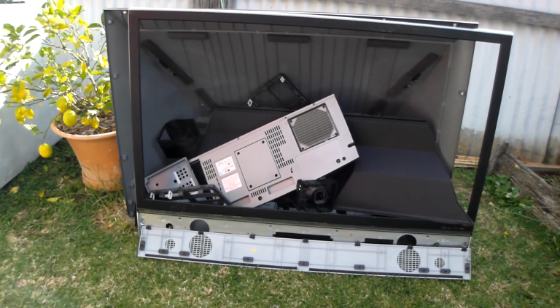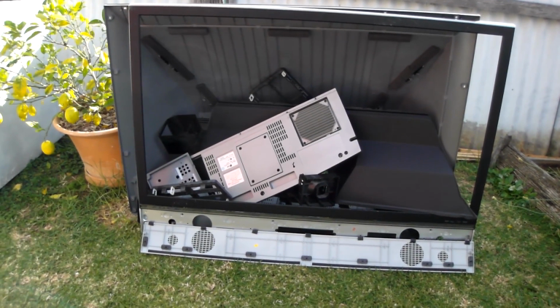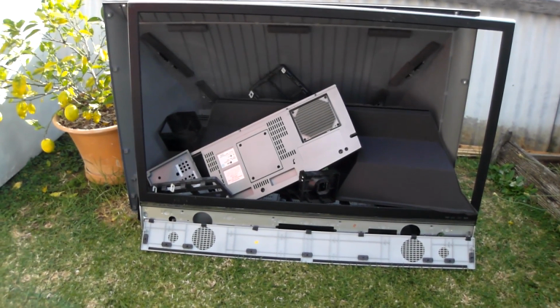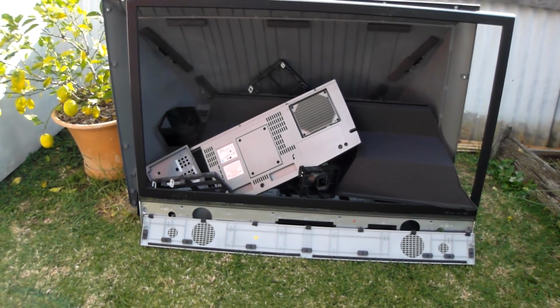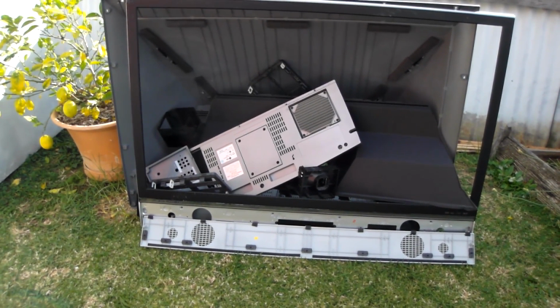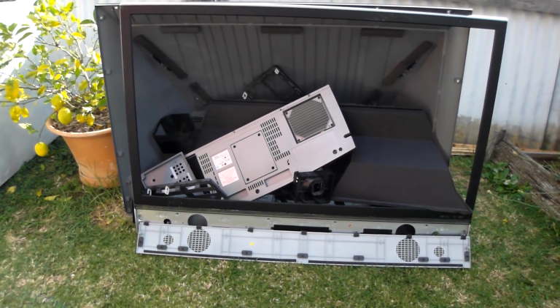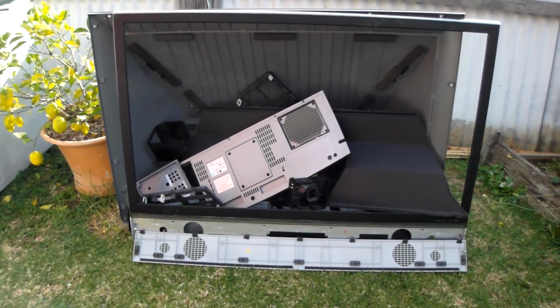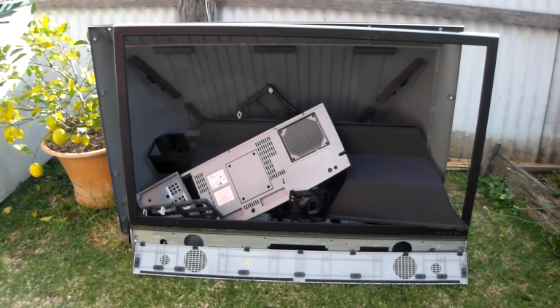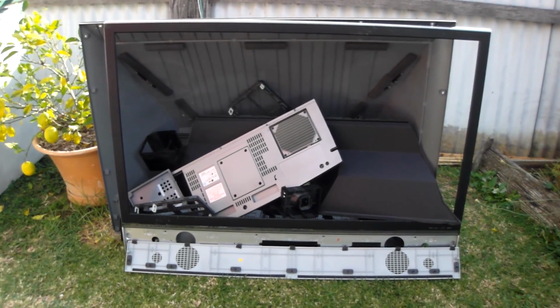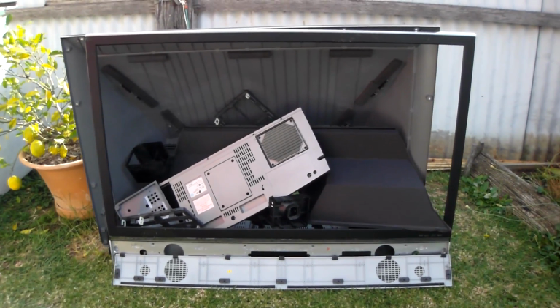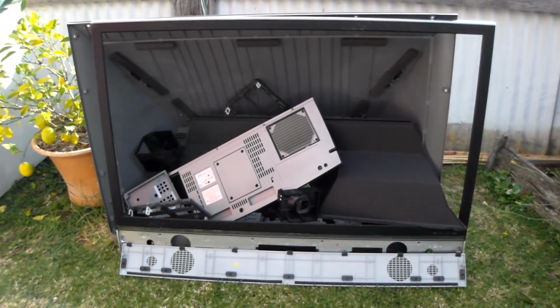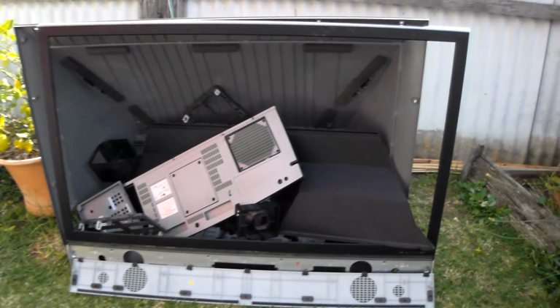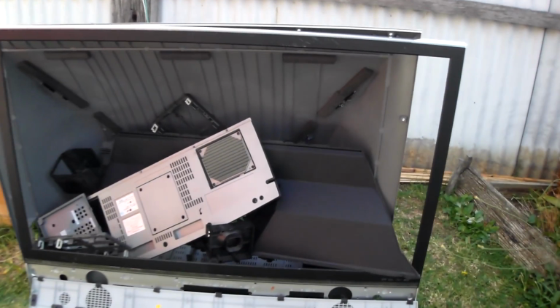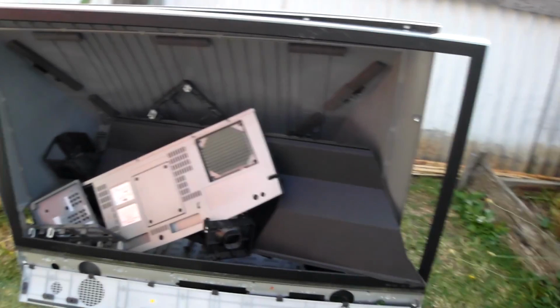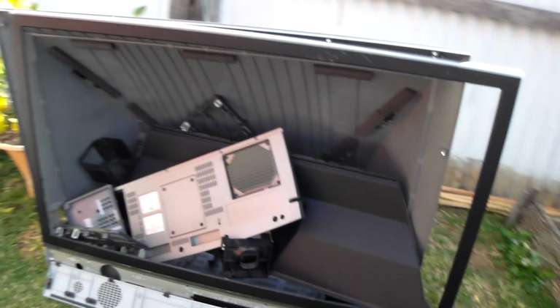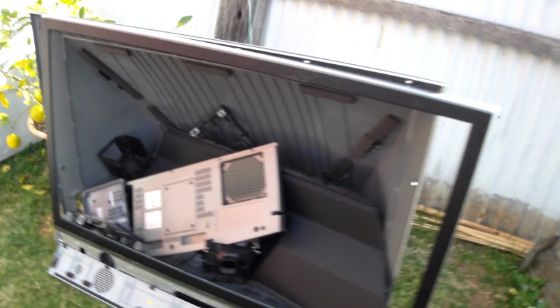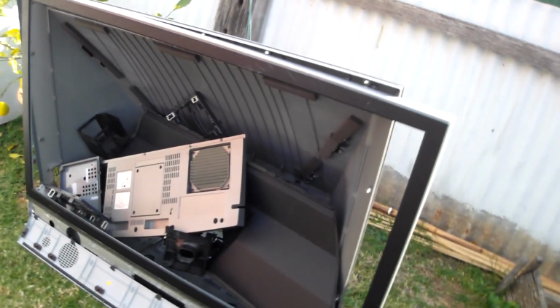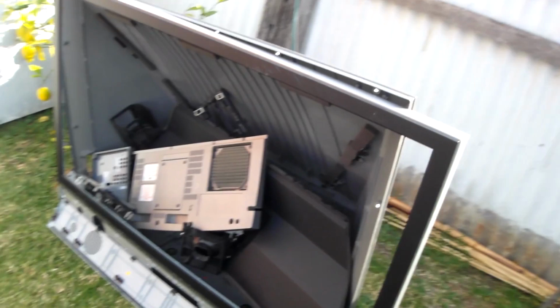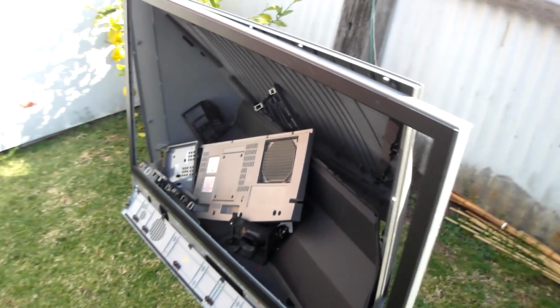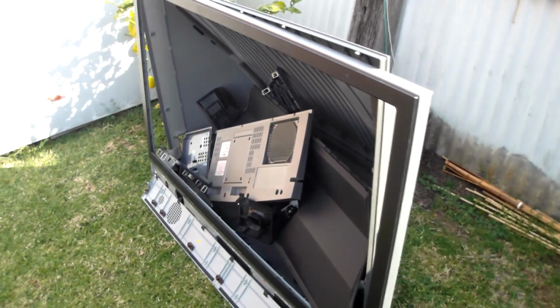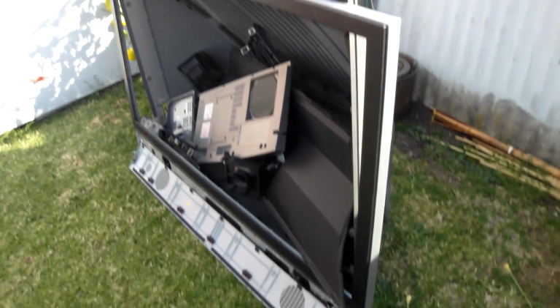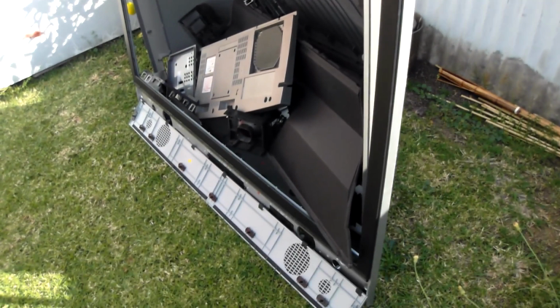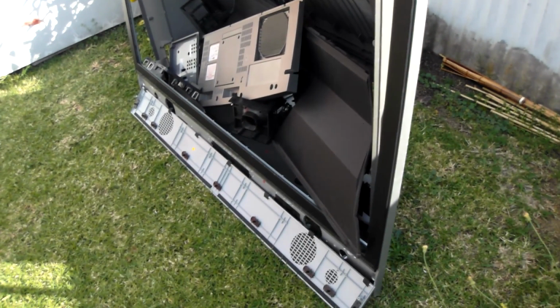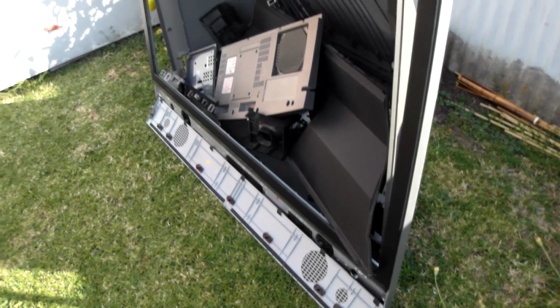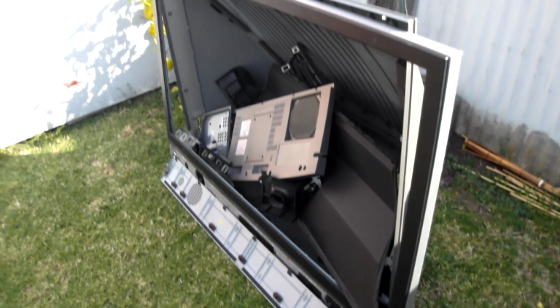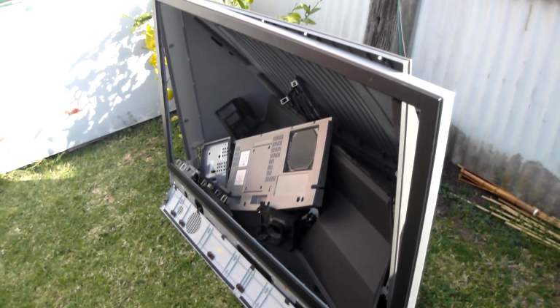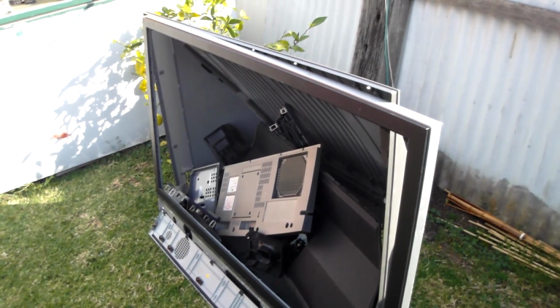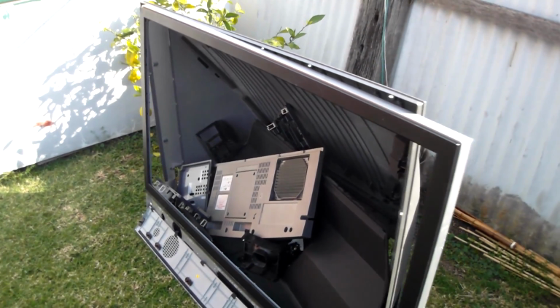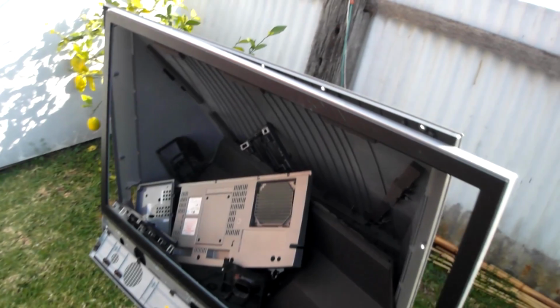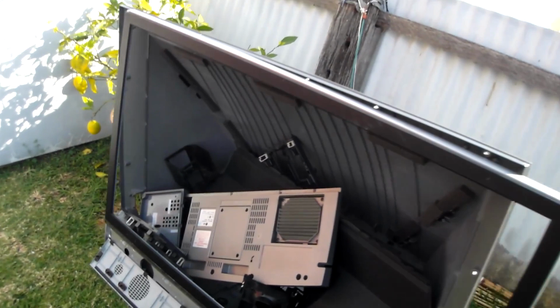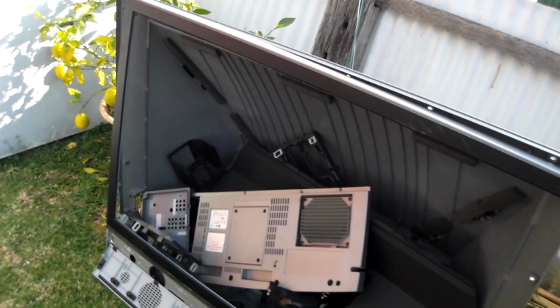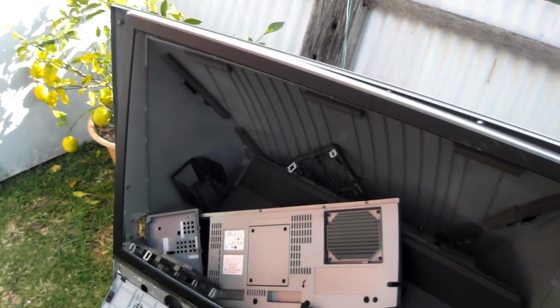So this is what we've got left over from scrapping a rear projection TV. There's the shell. All that is full of plastic — nothing in there is metal recyclable, just PPS and ABS plastics.